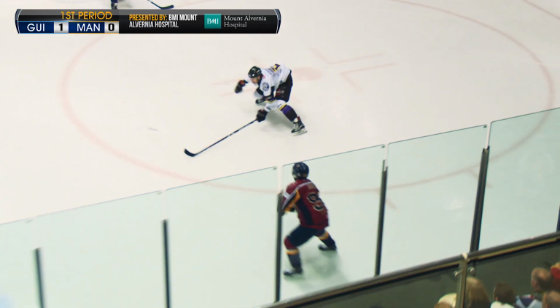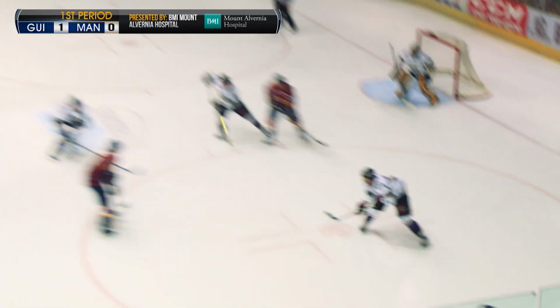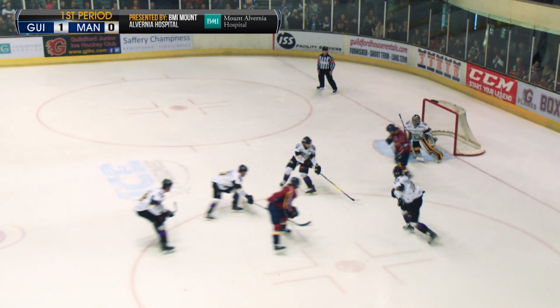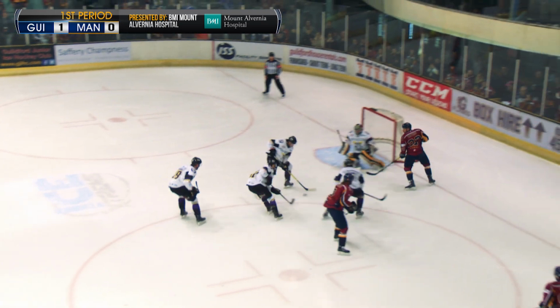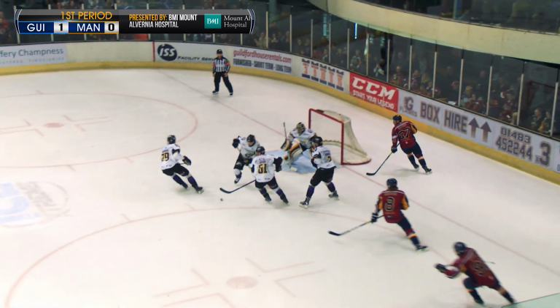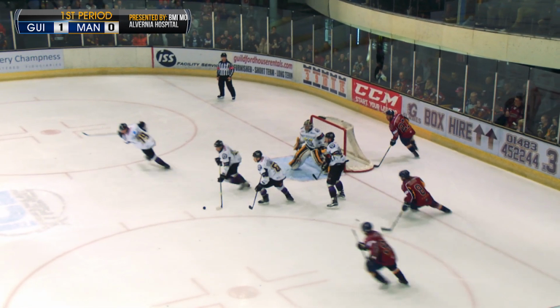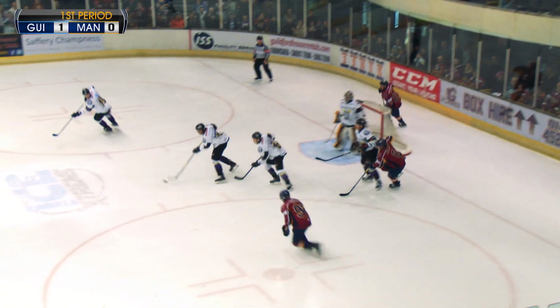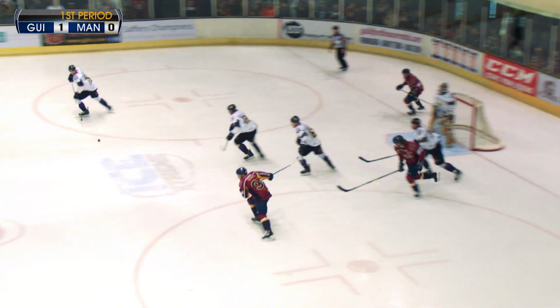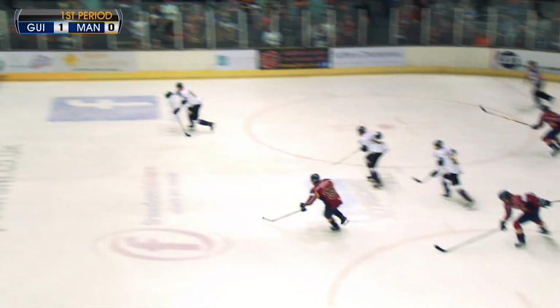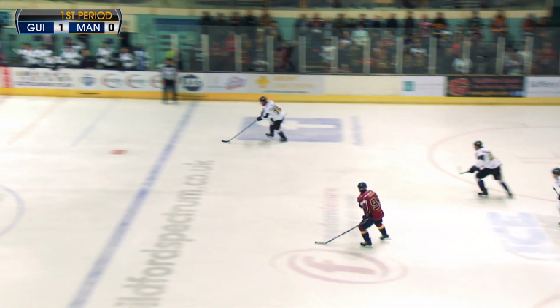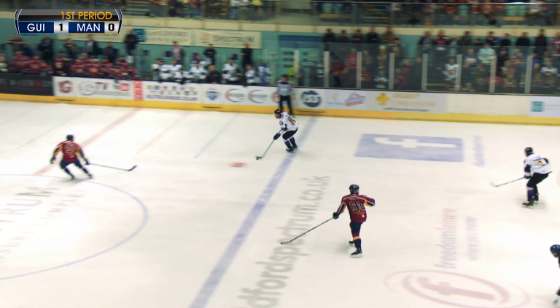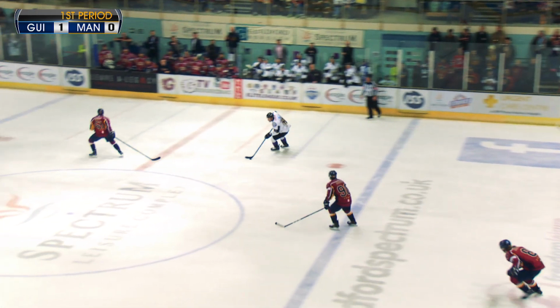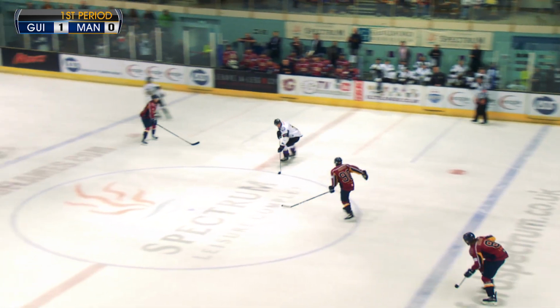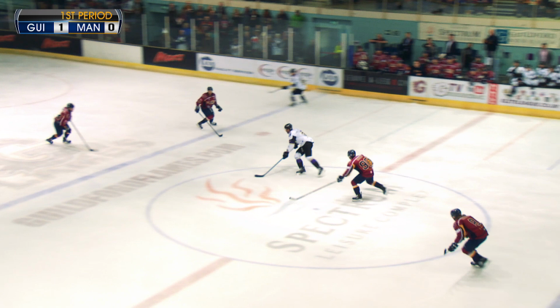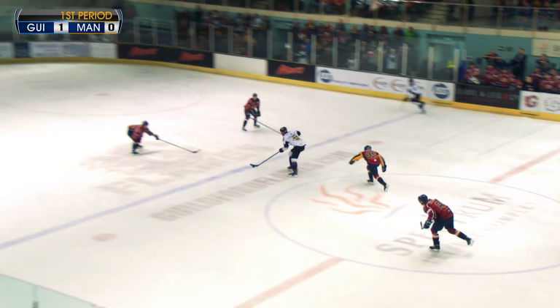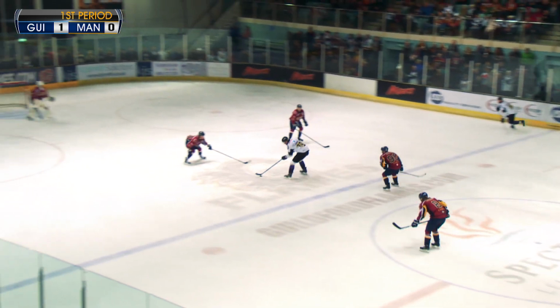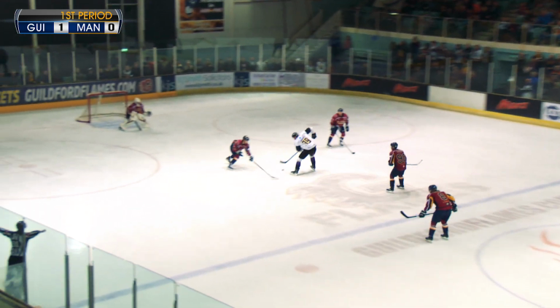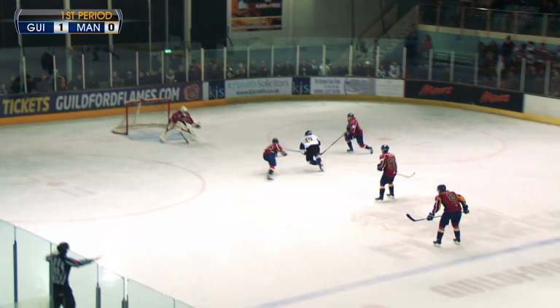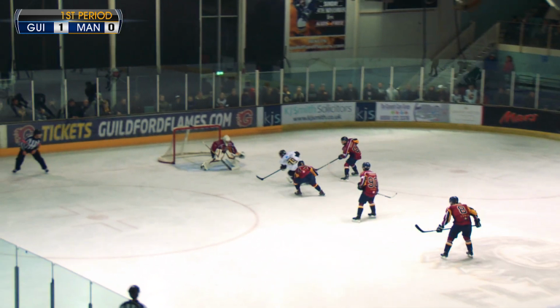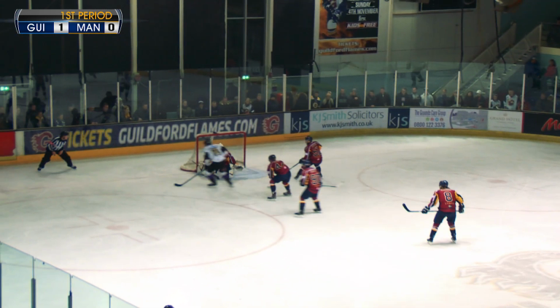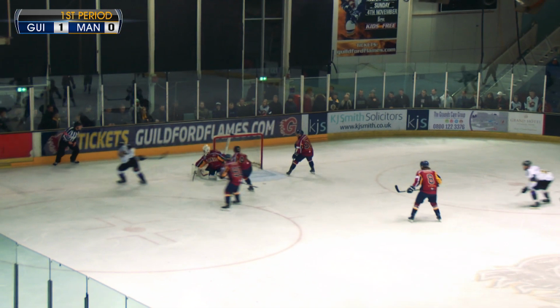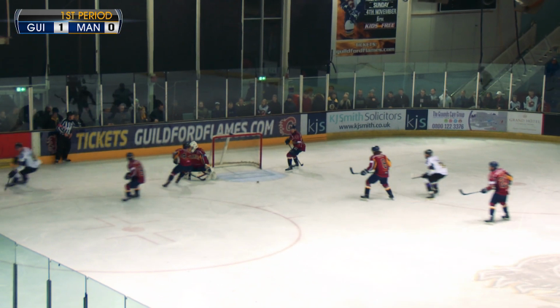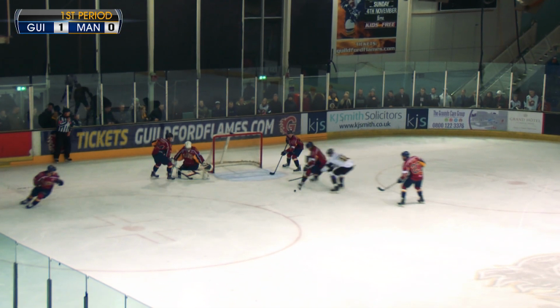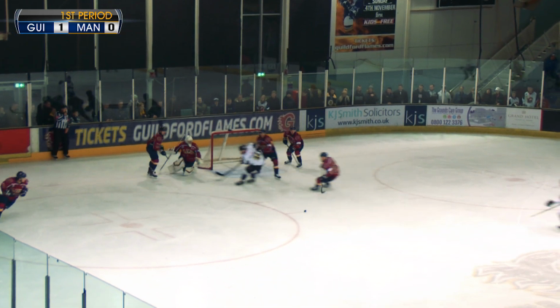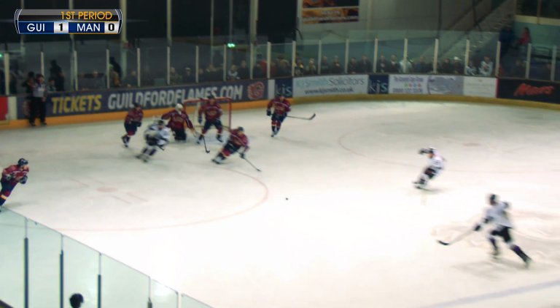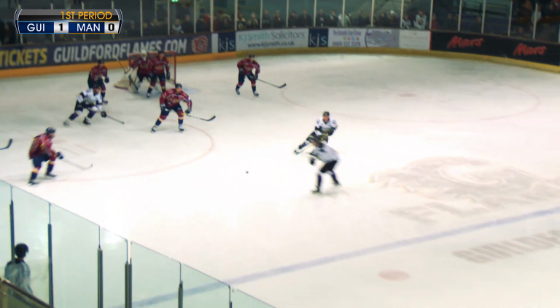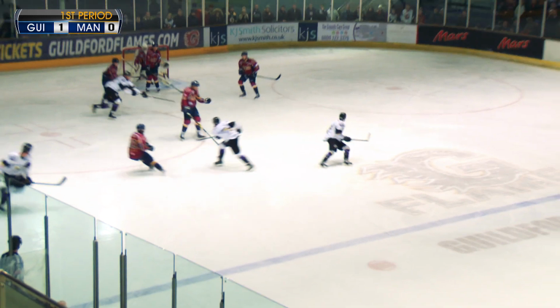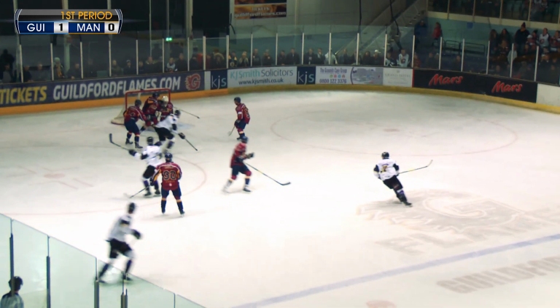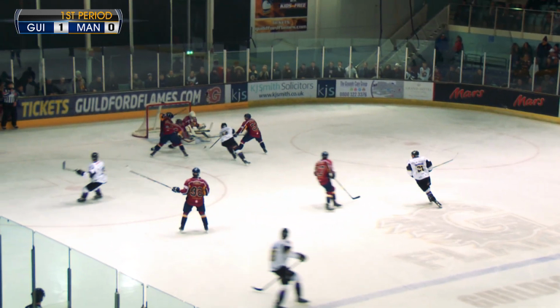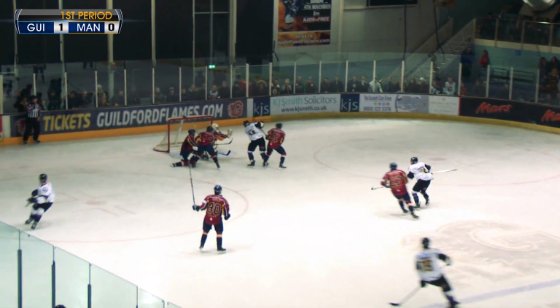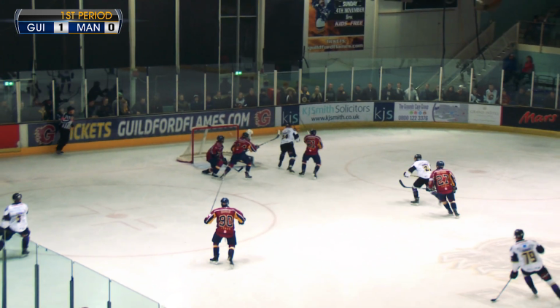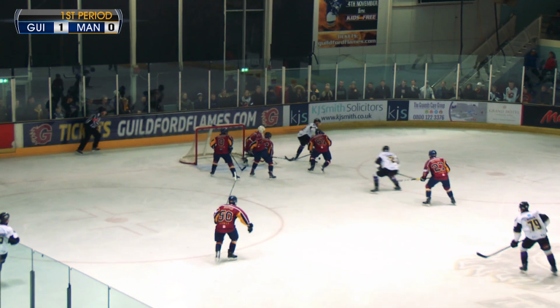After the ensuing Flames opportunity, Storm turns quickly the other way with Shane Backer darting his way through mid-ice. He splits the D for a clean break but is denied by Chris Carozzi. The rebound is cleared into a dangerous shooting area but Carozzi handles the follow-up chance as well.